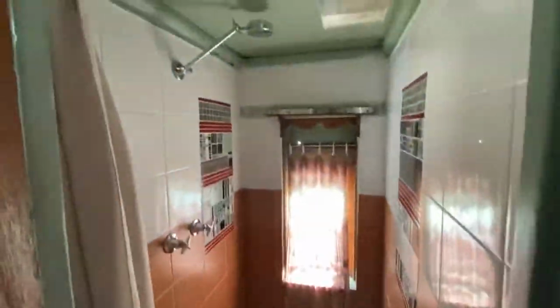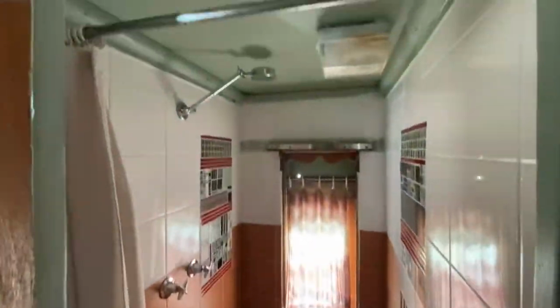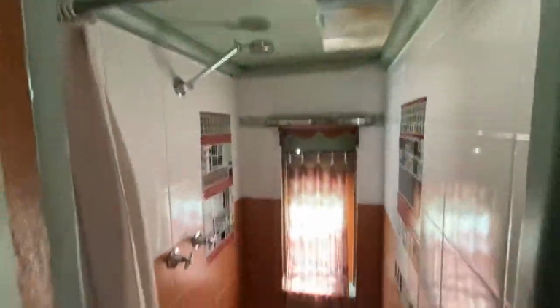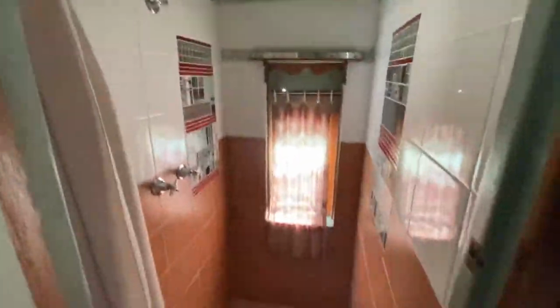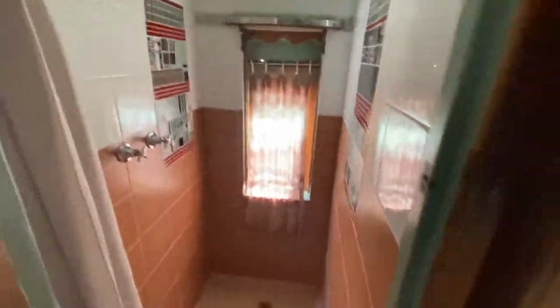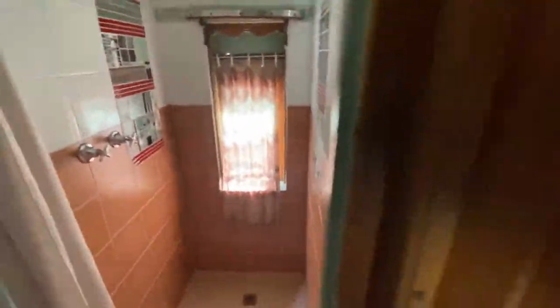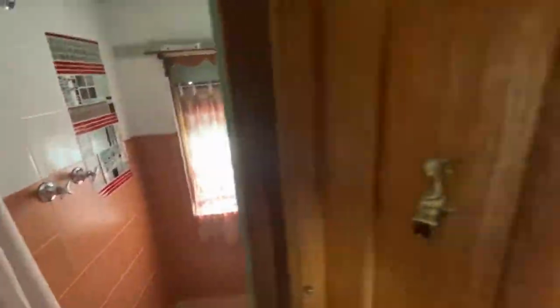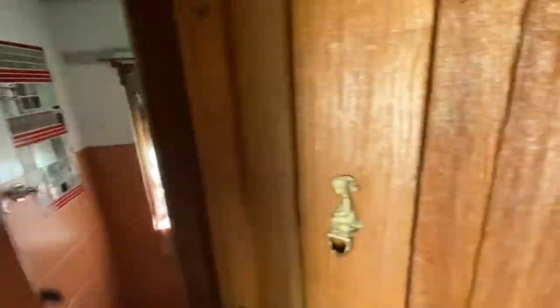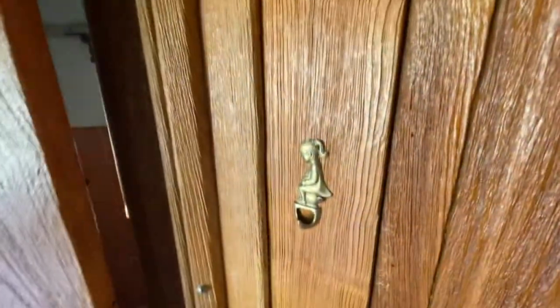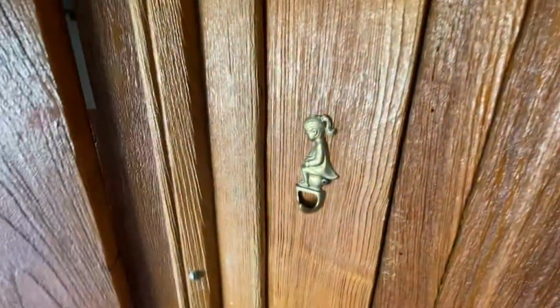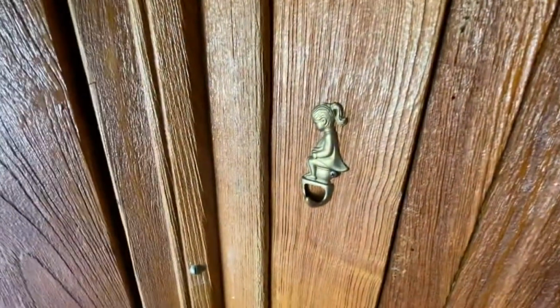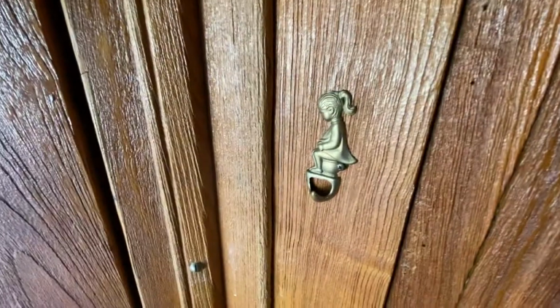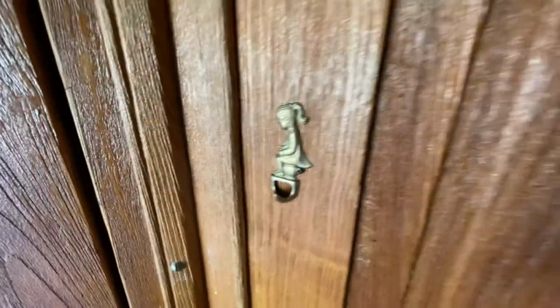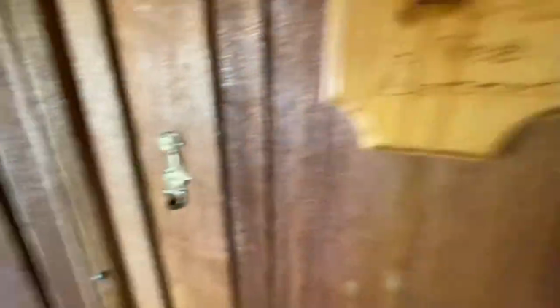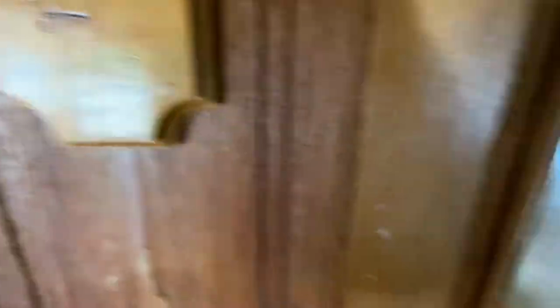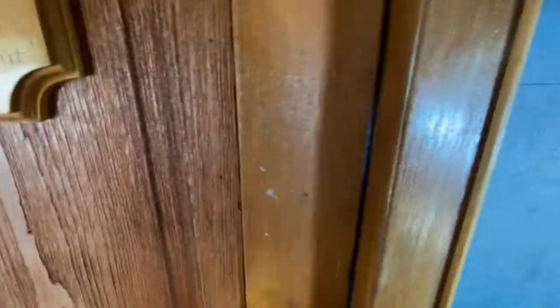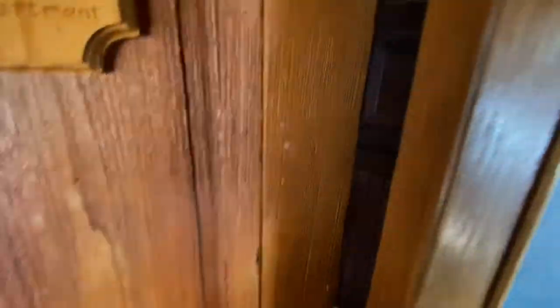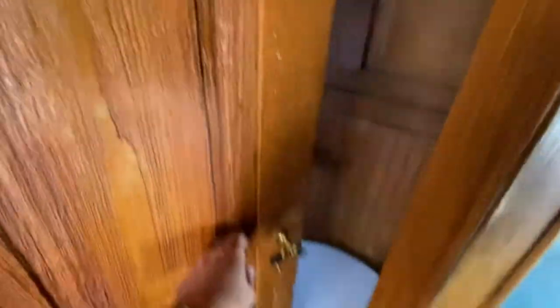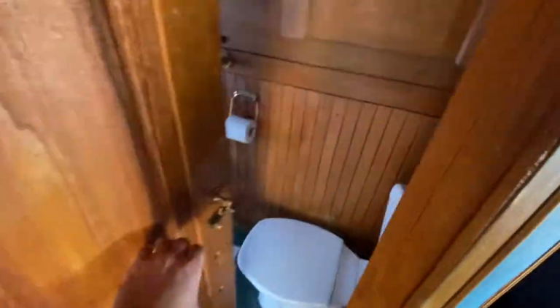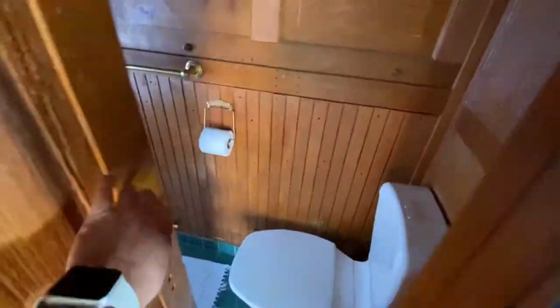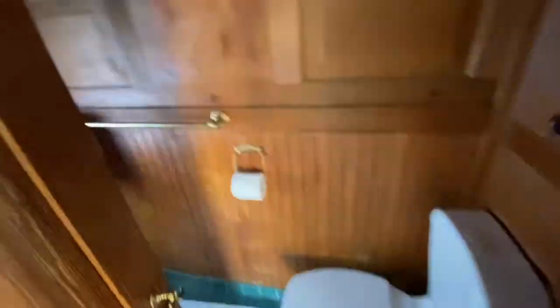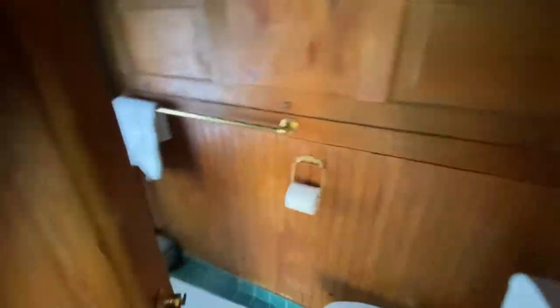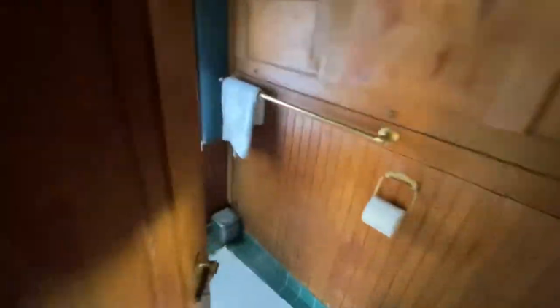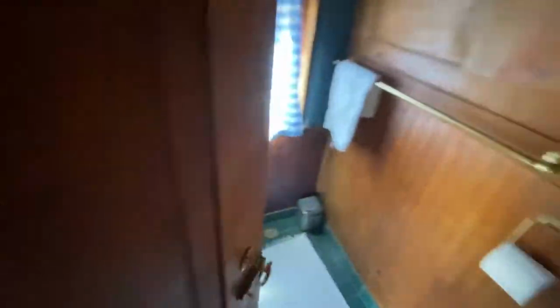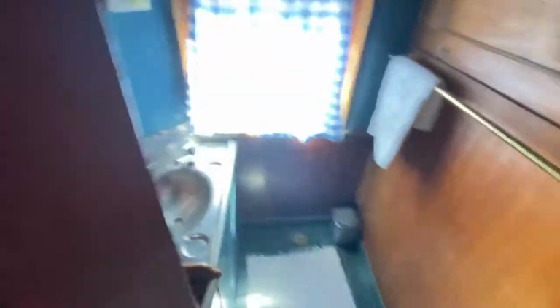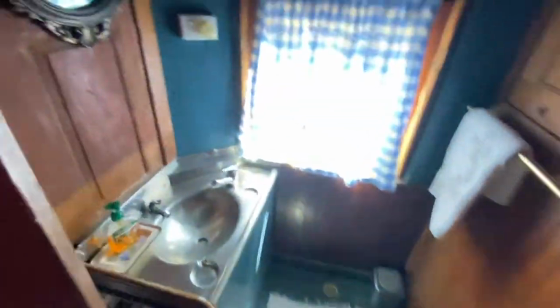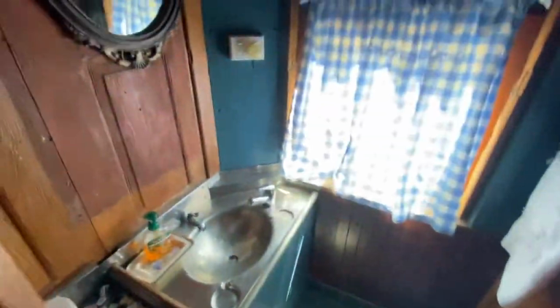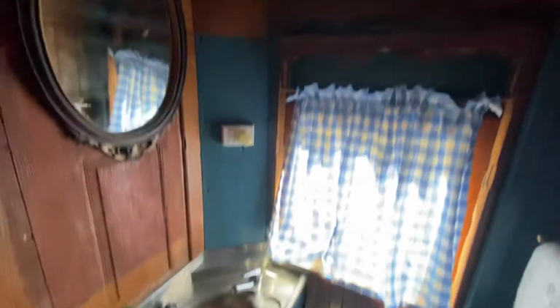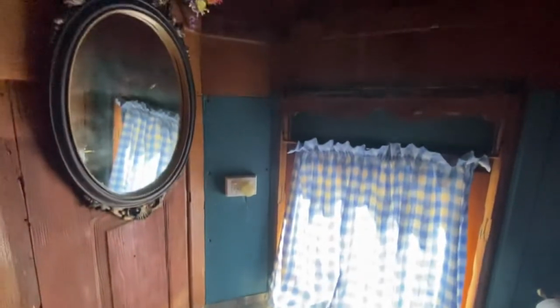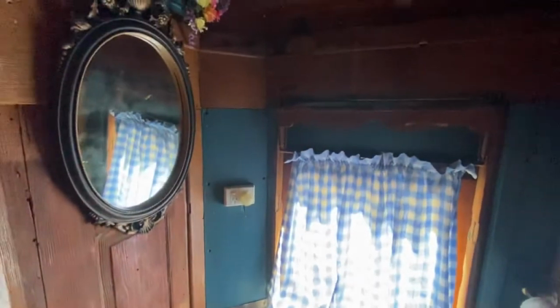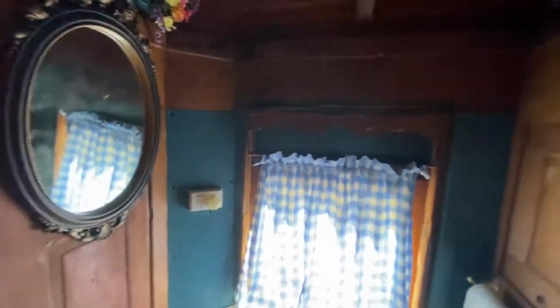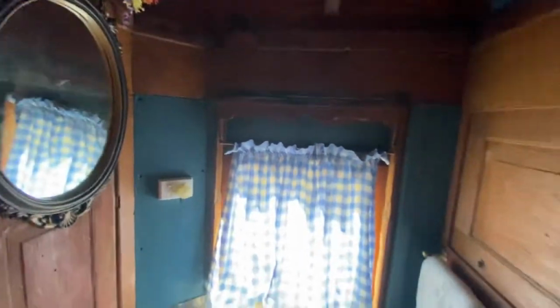A shower and the toilet — it's very cool.